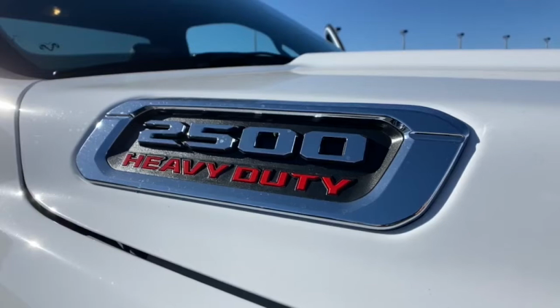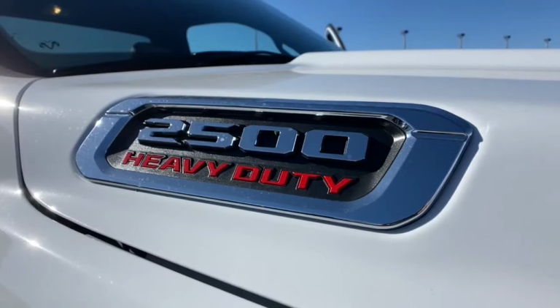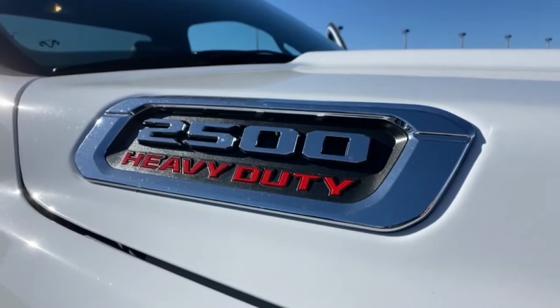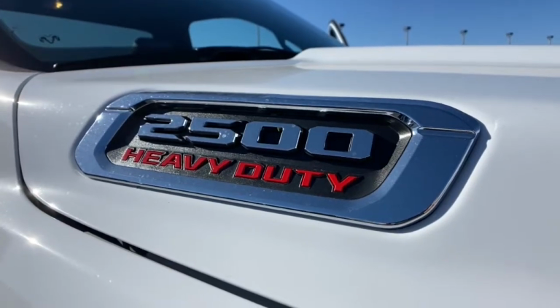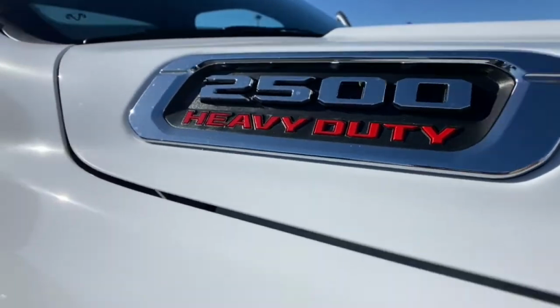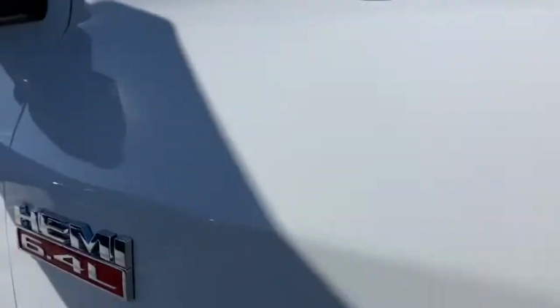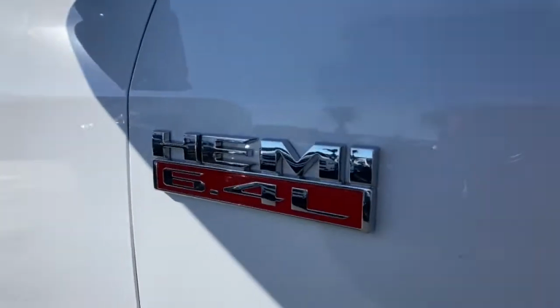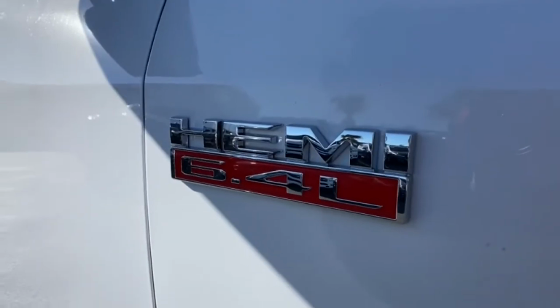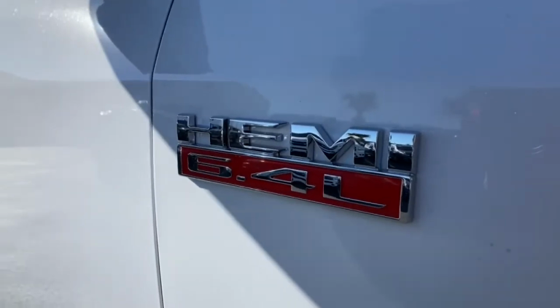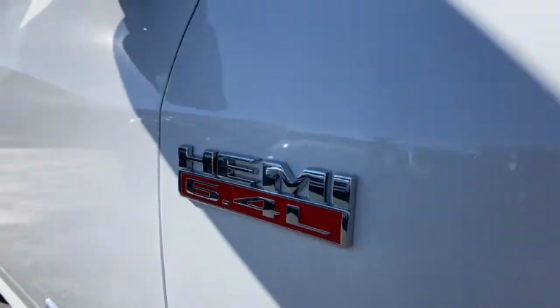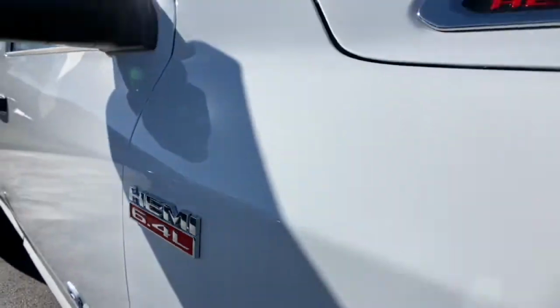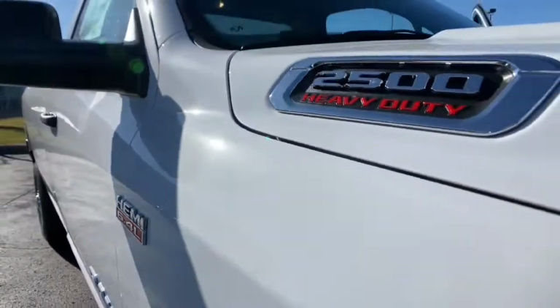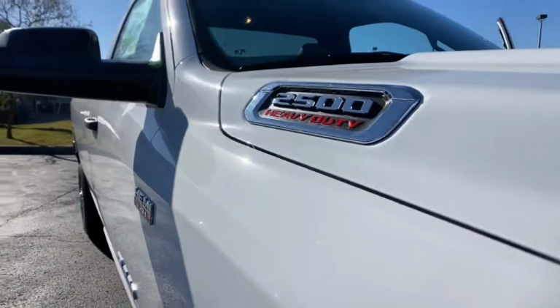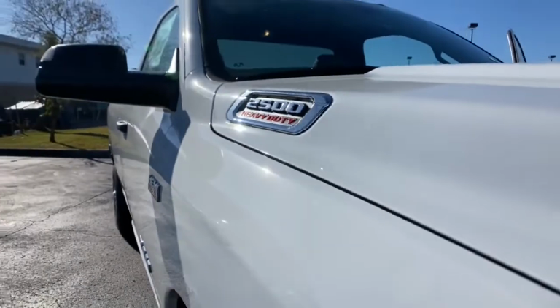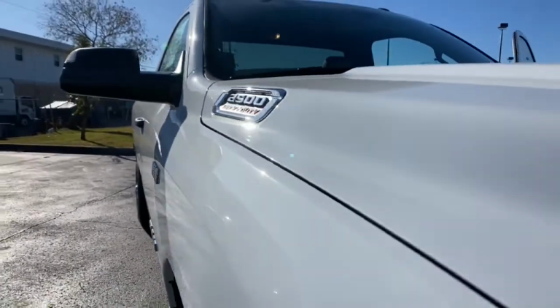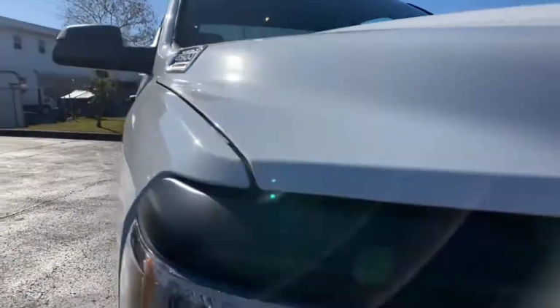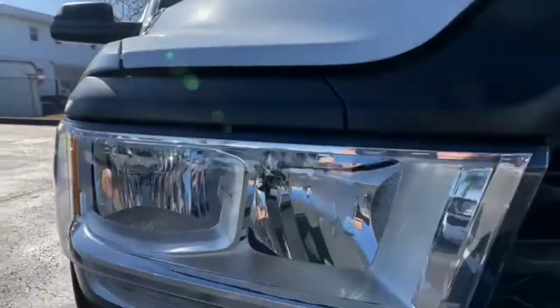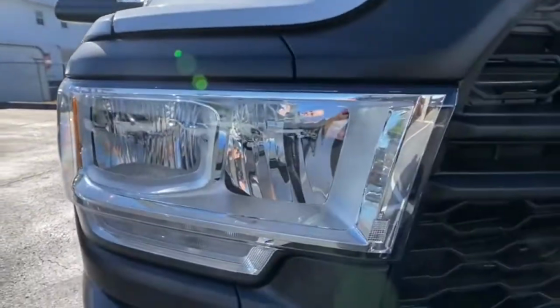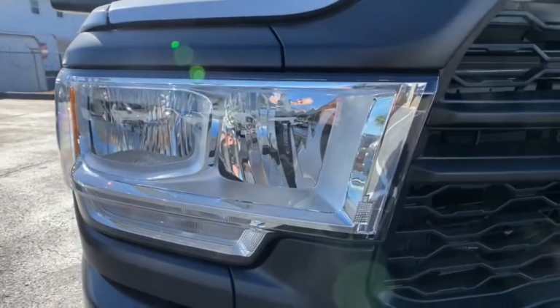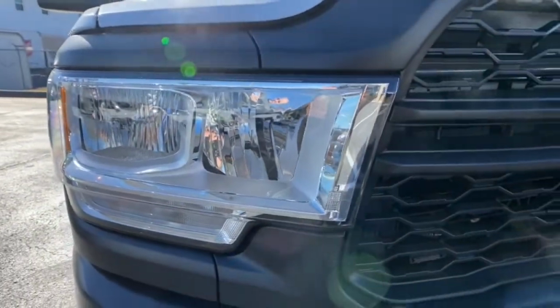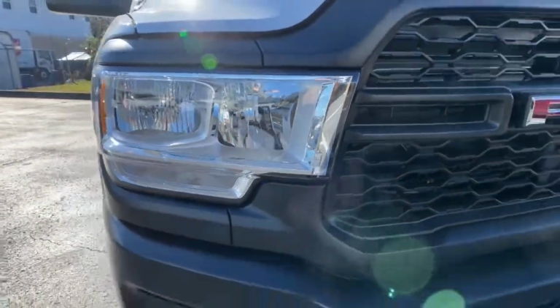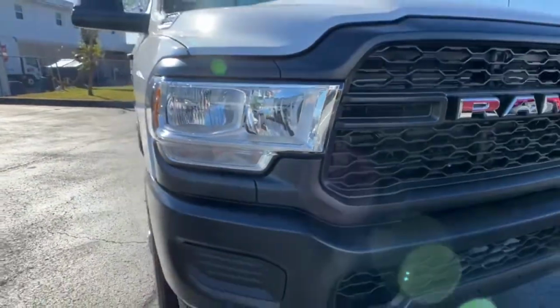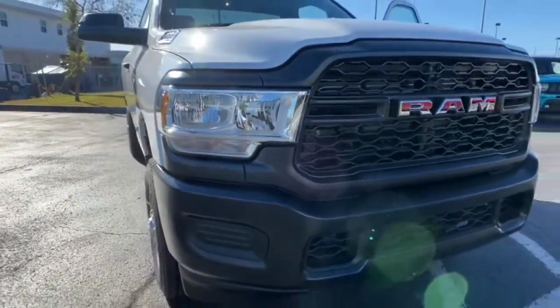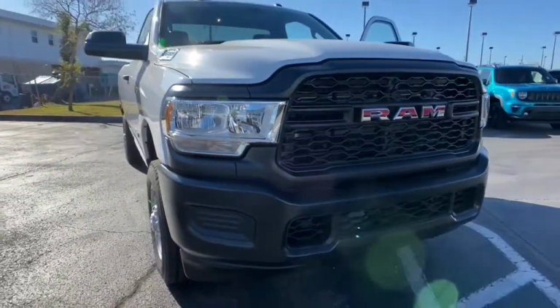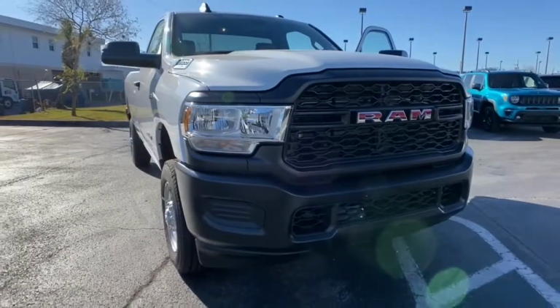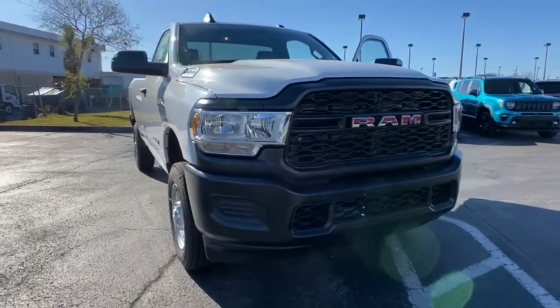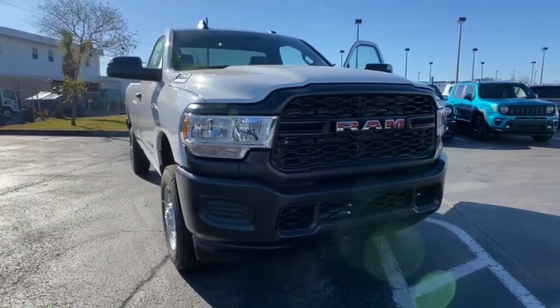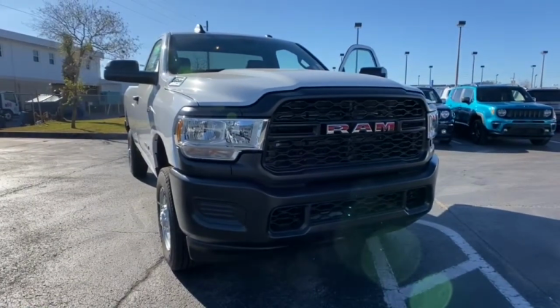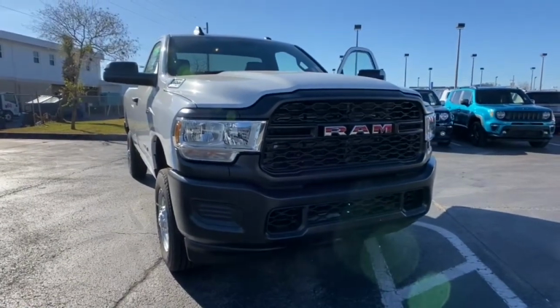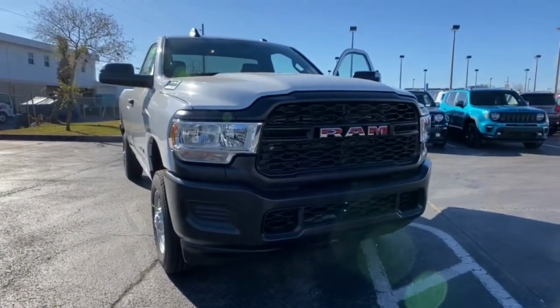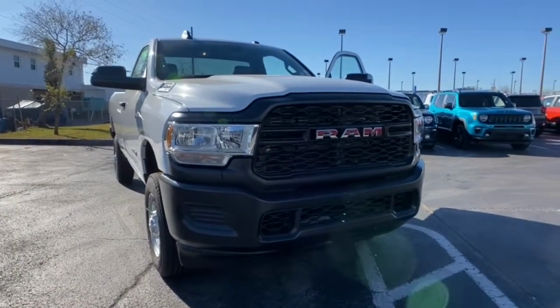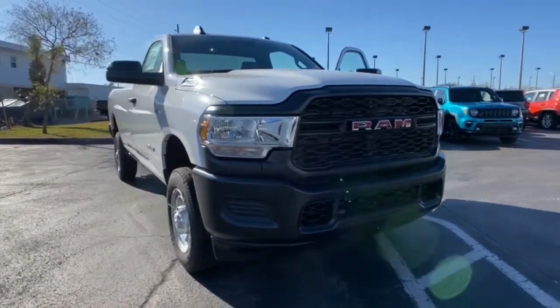Go home happy with the 2021 Dodge Ram 2500. Take the big jobs in stride in the Ram 2500. Its blend of heavy-duty capability, passenger comfort, and connected technology will see you through.